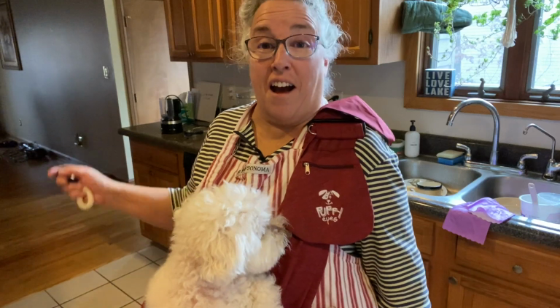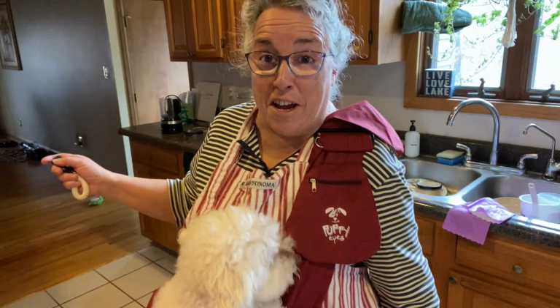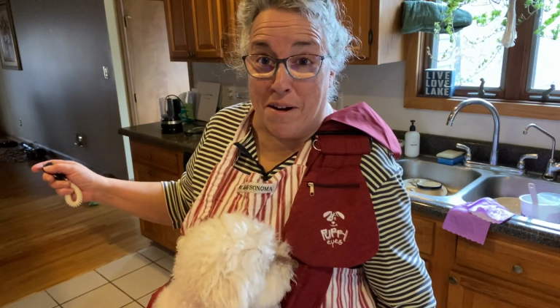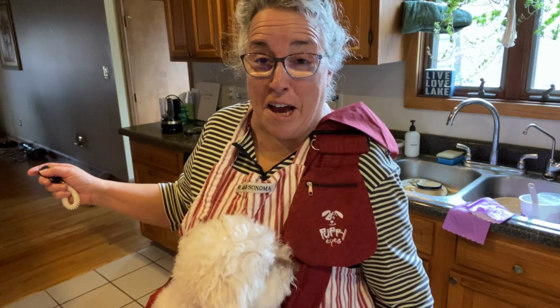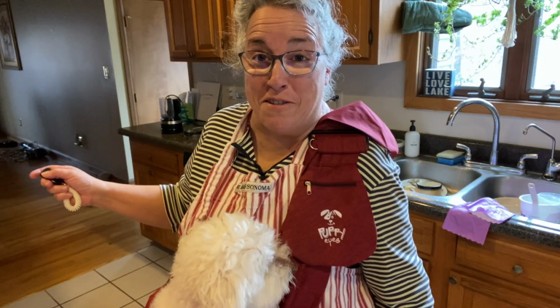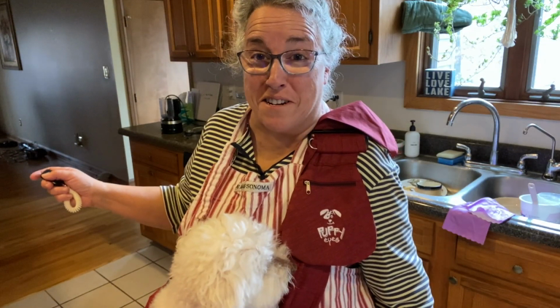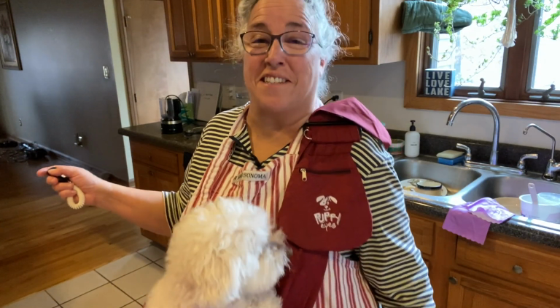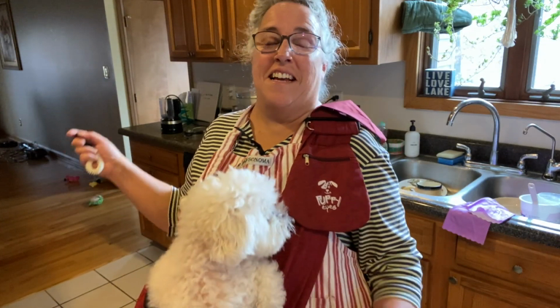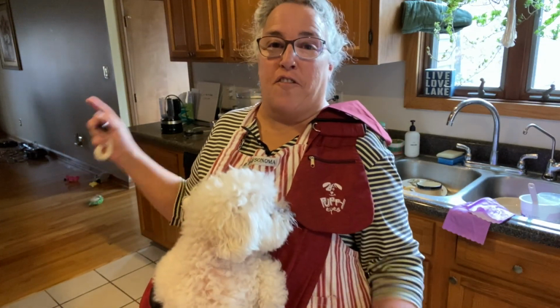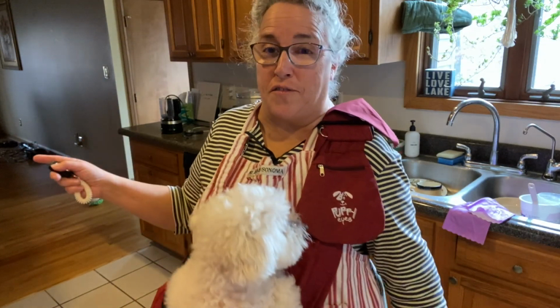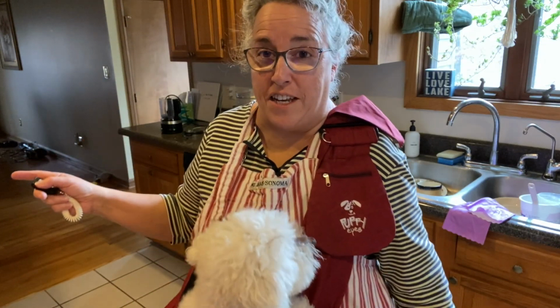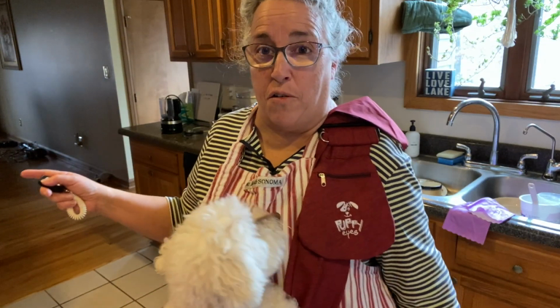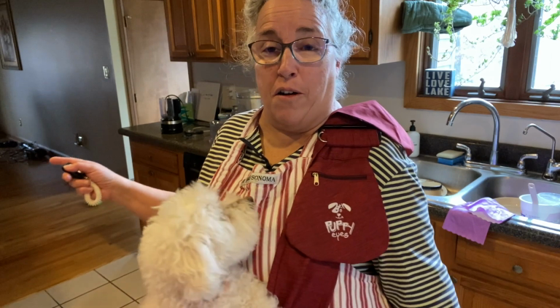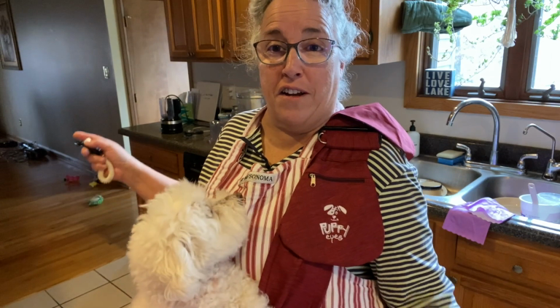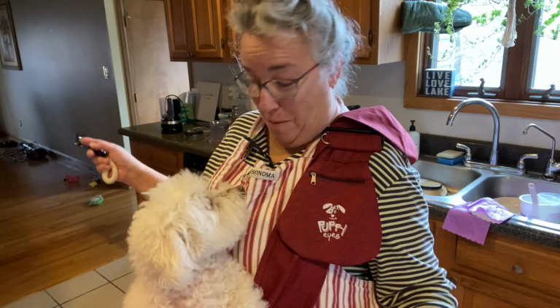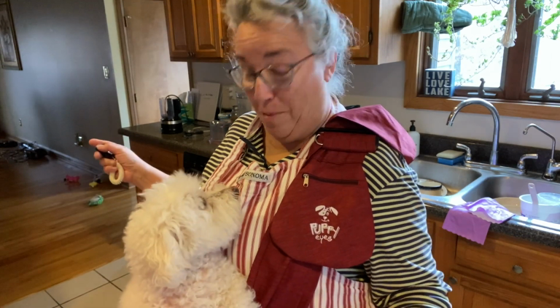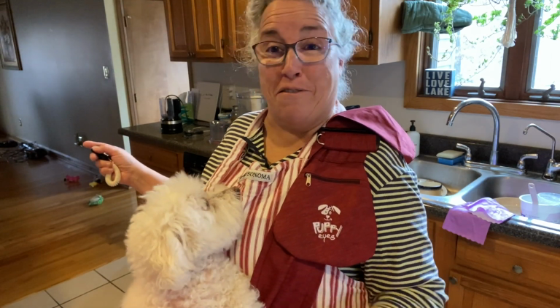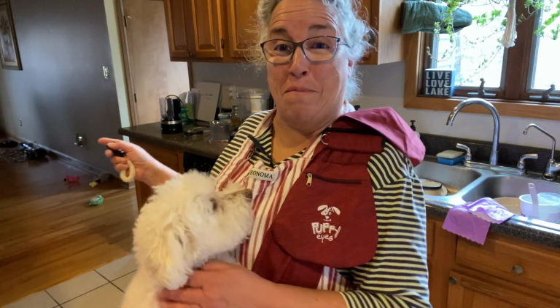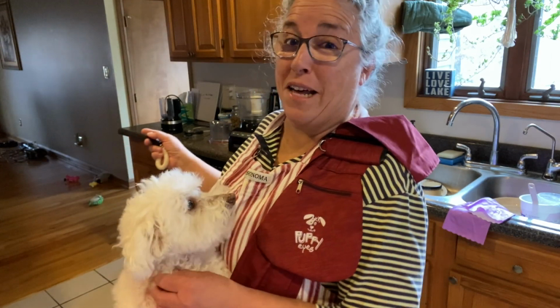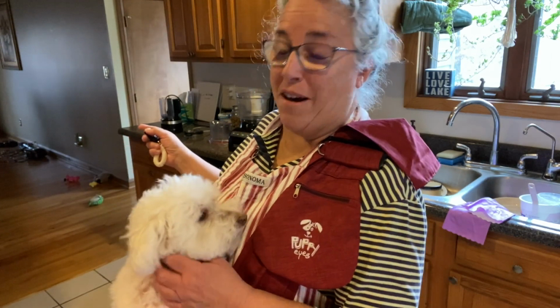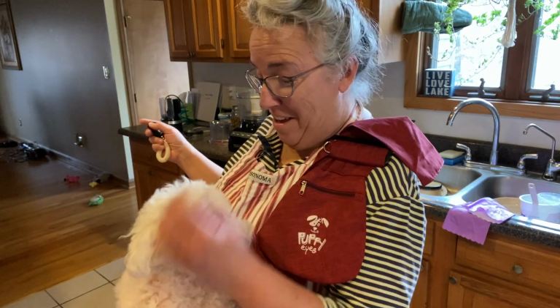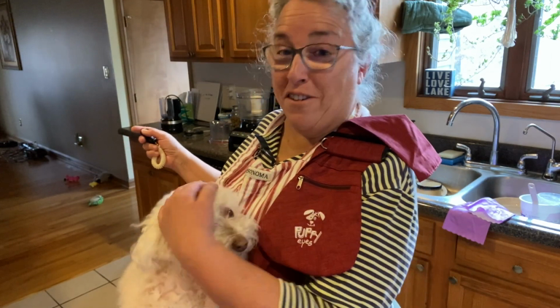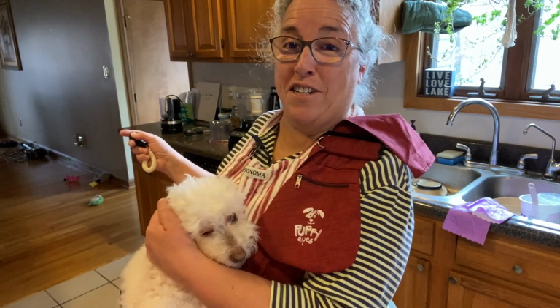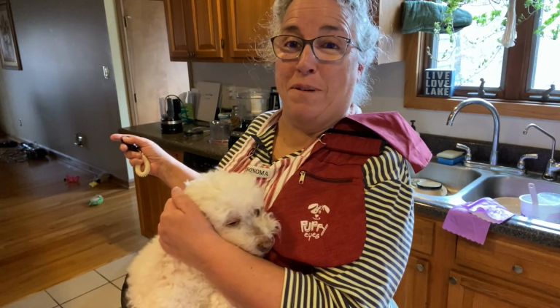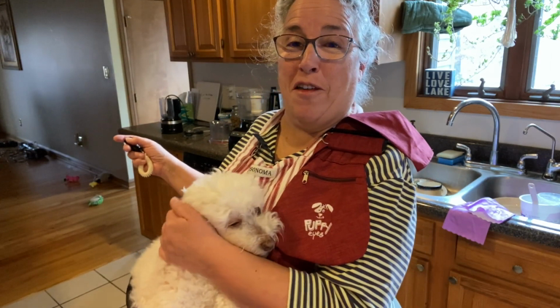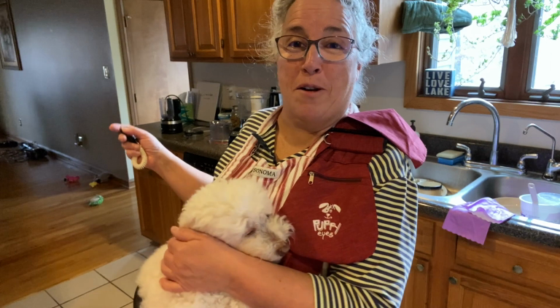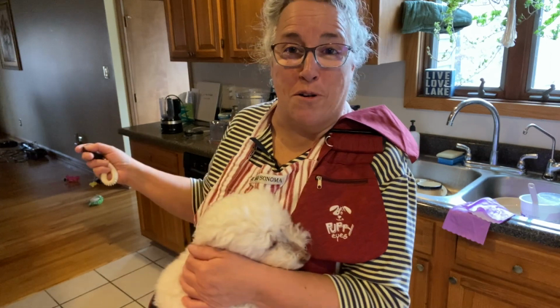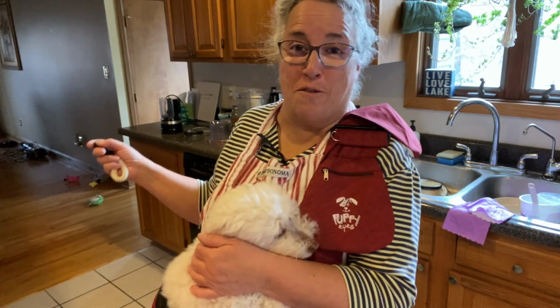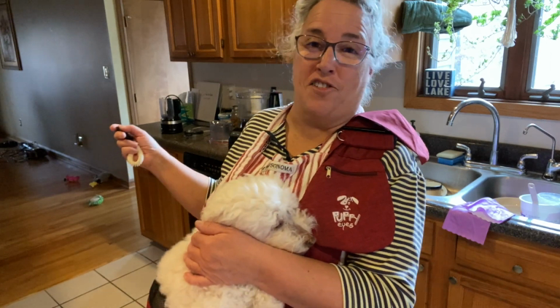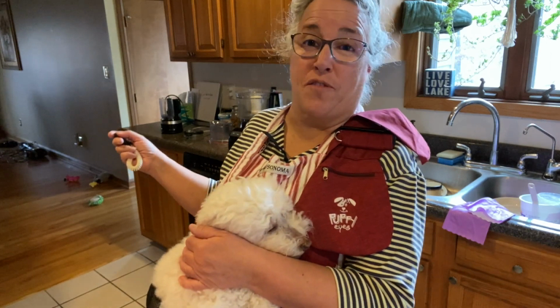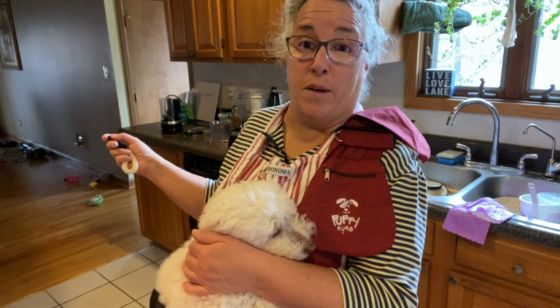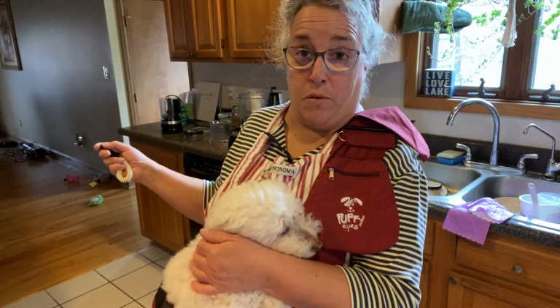Hi everybody! Happy New Year's! First video of 2023 with Miss Bella, my 13-year-old Bichon that I've been home cooking for since she was five months old.